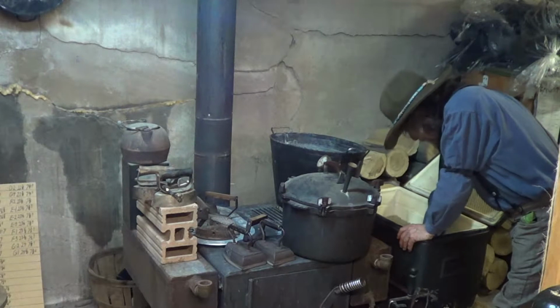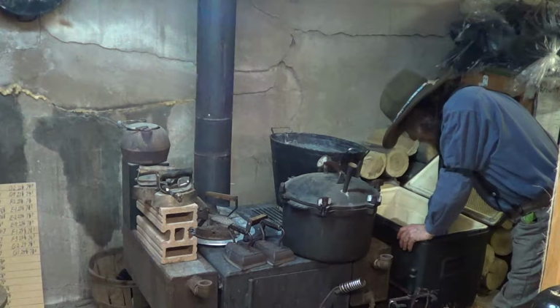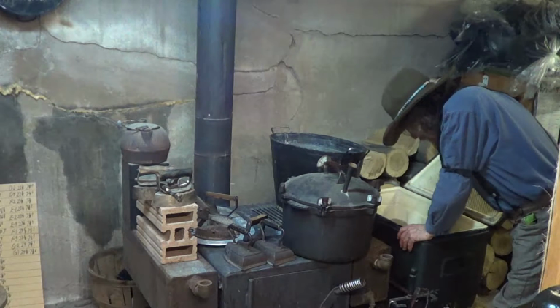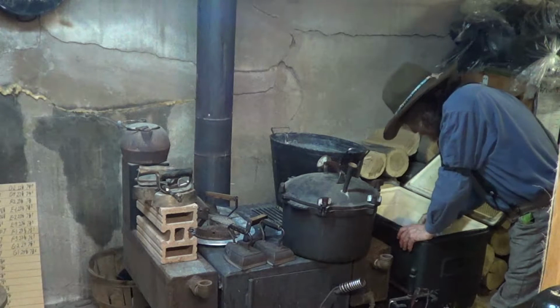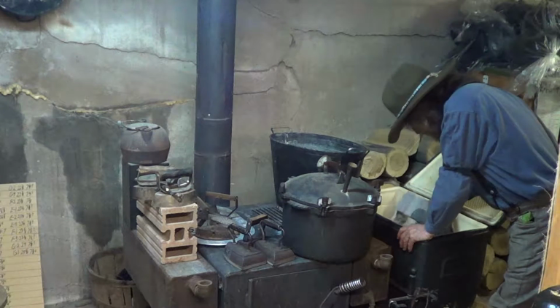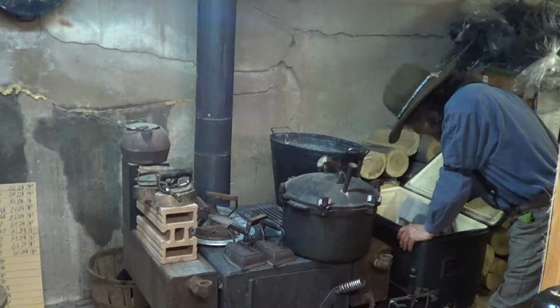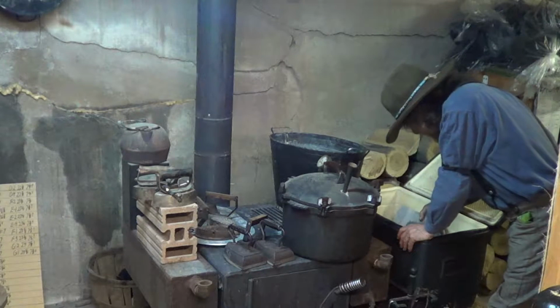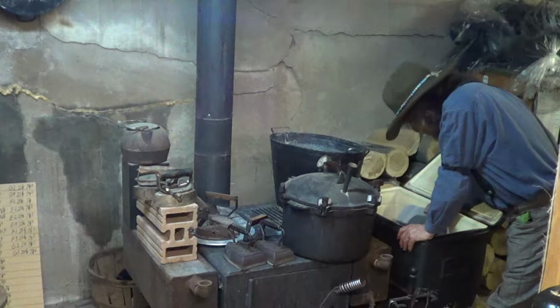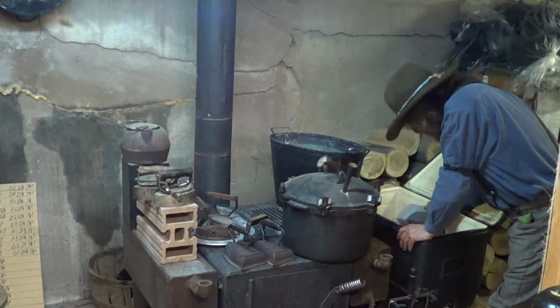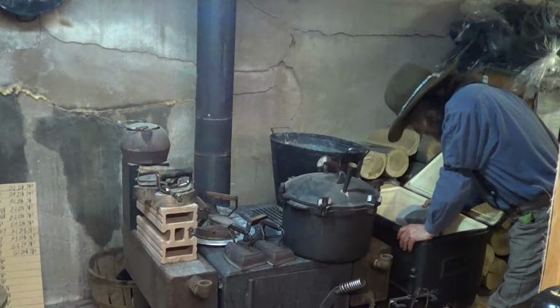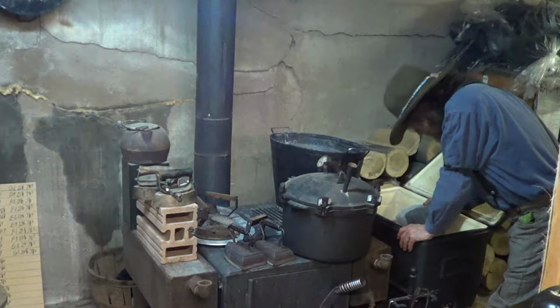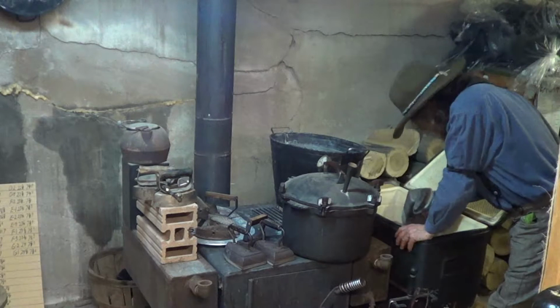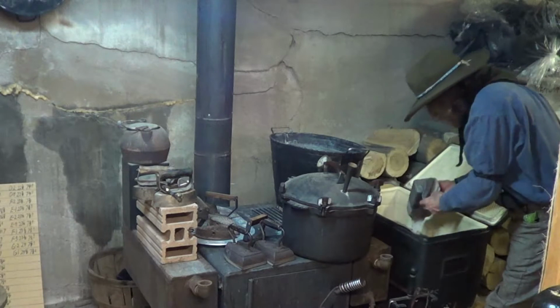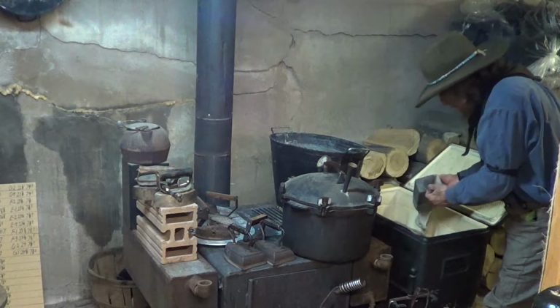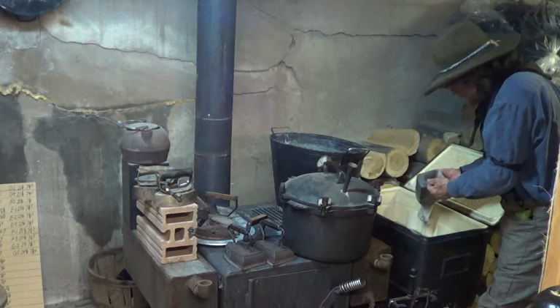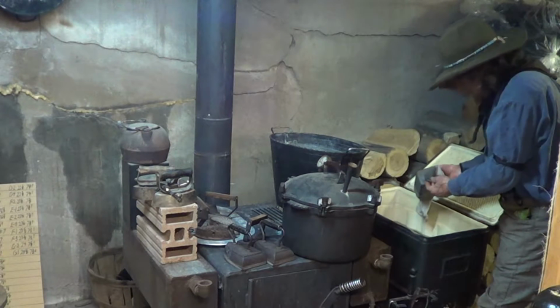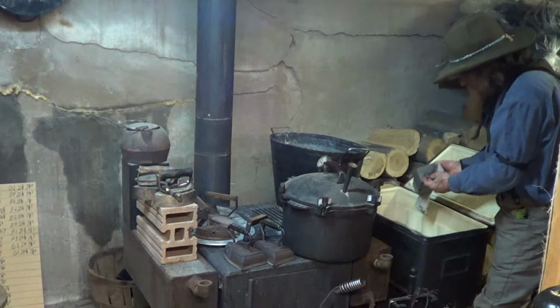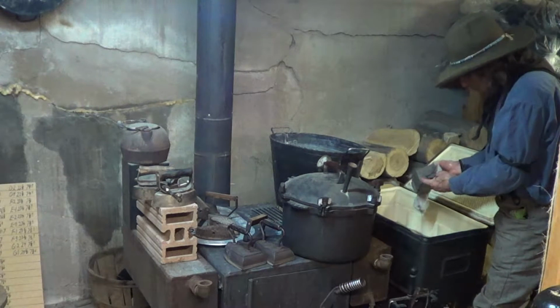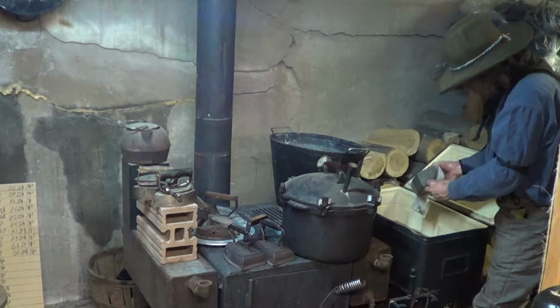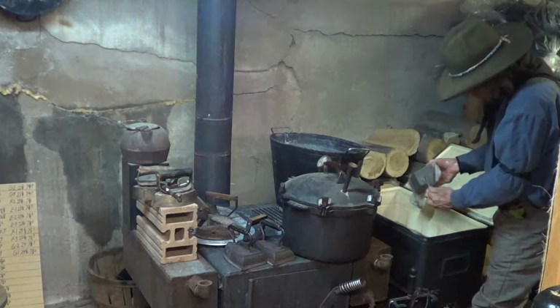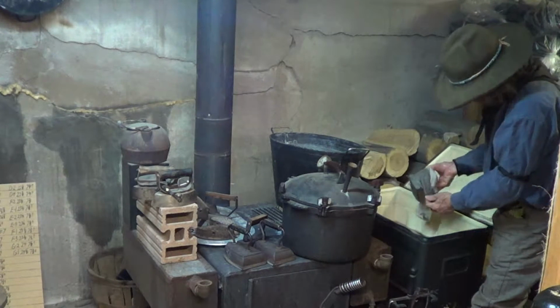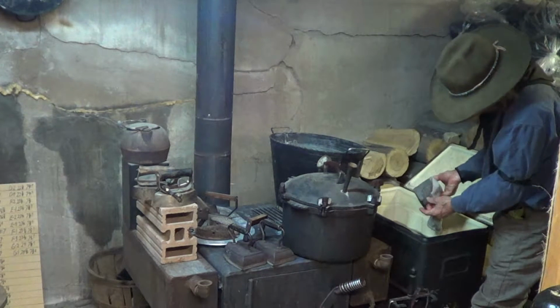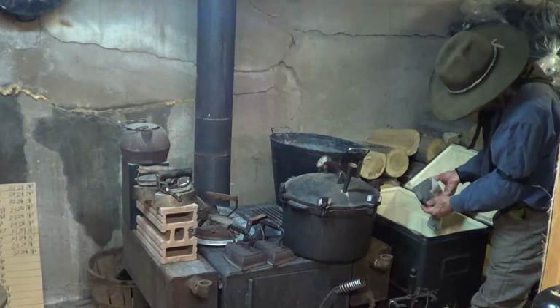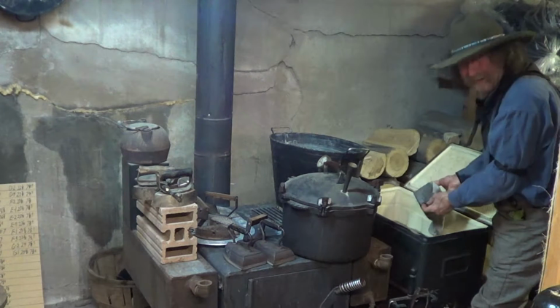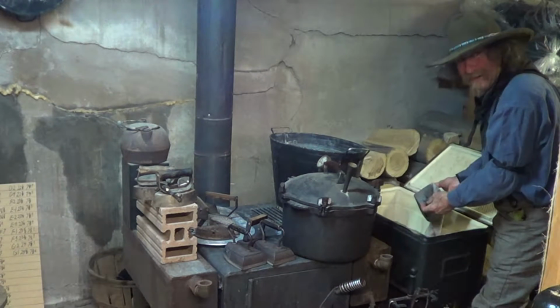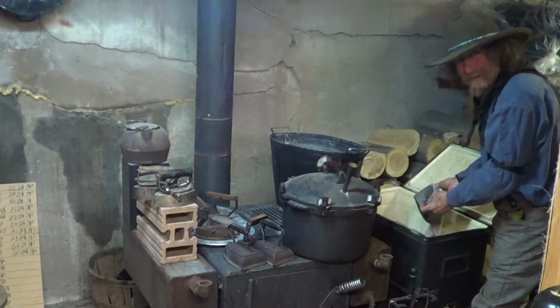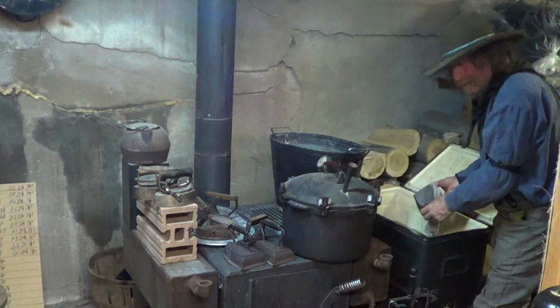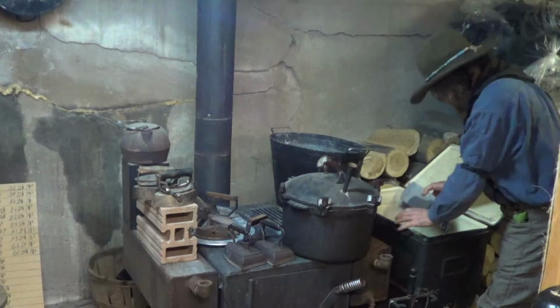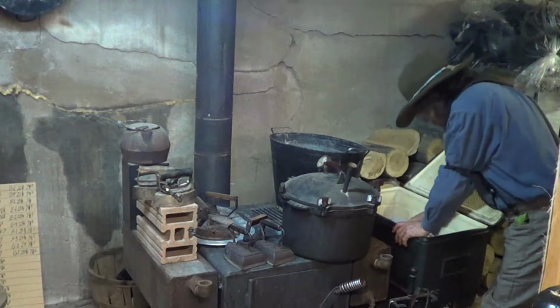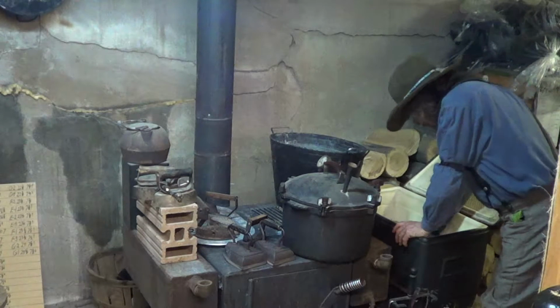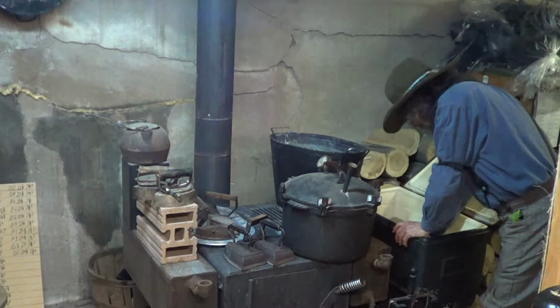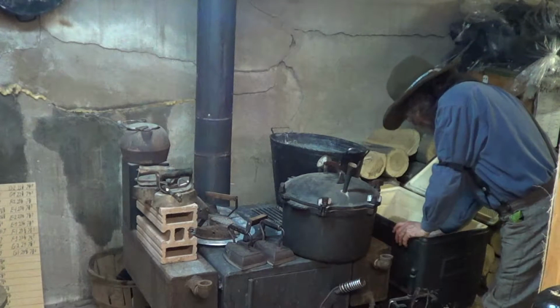Is that one of your socks? Yeah. But wait a minute — it had a hole in it. See? You weight it down.